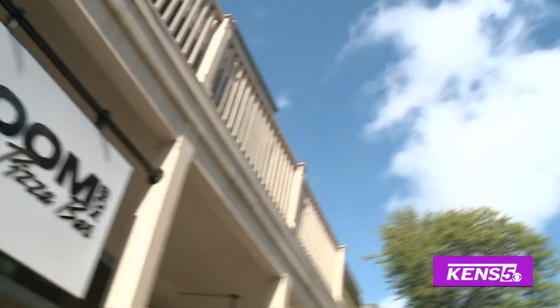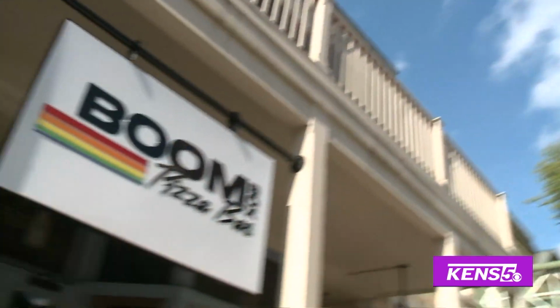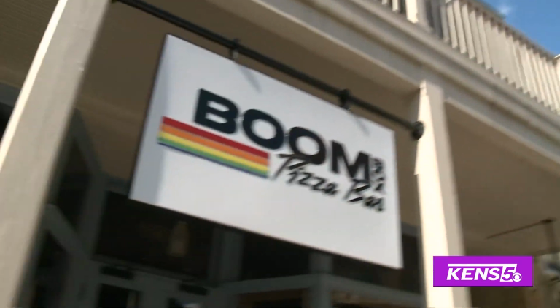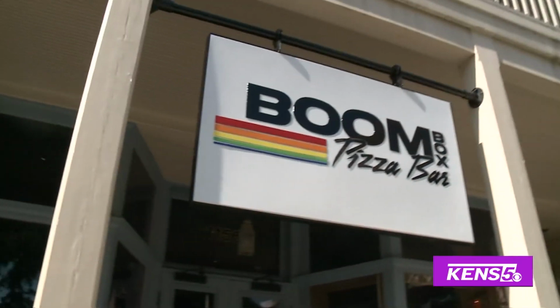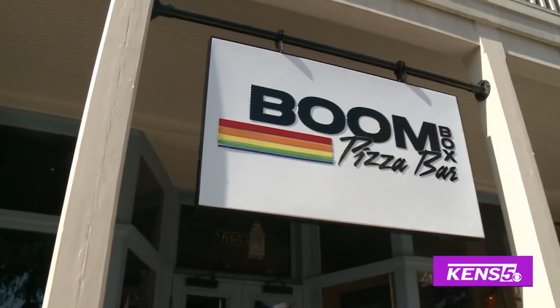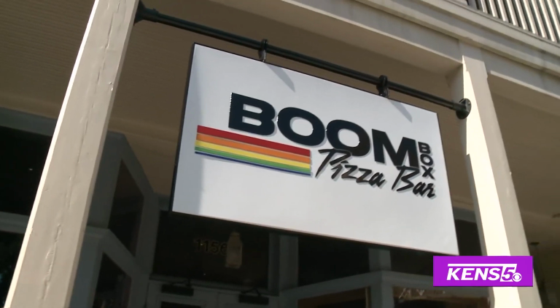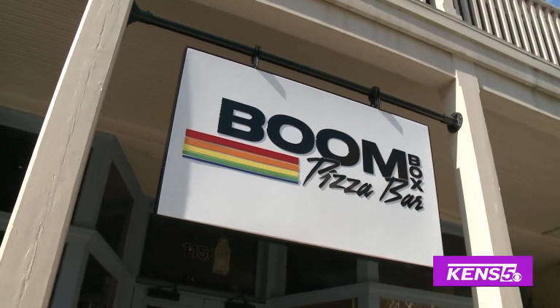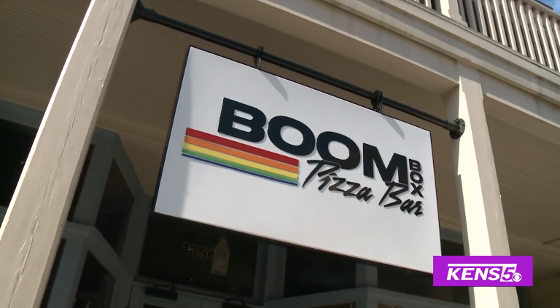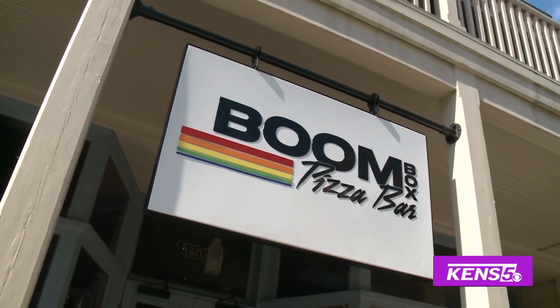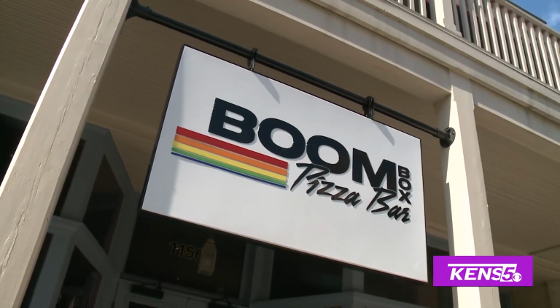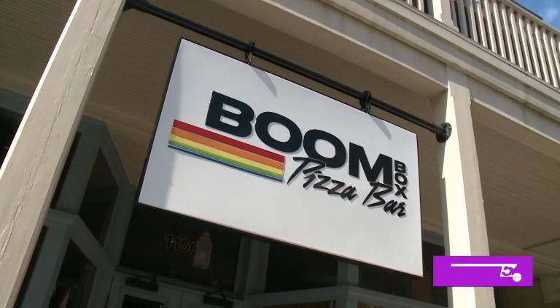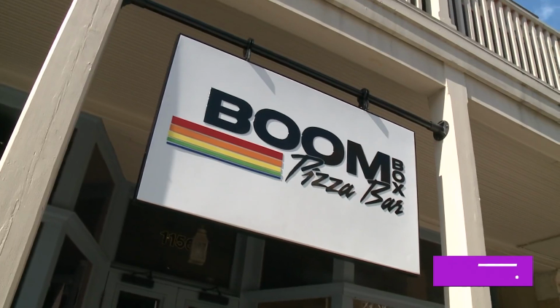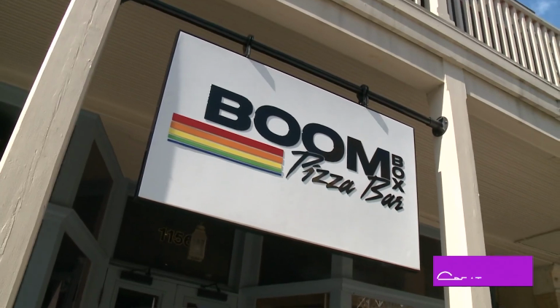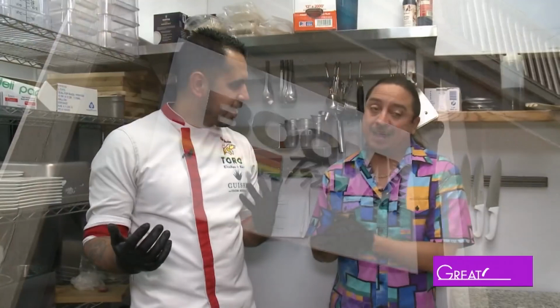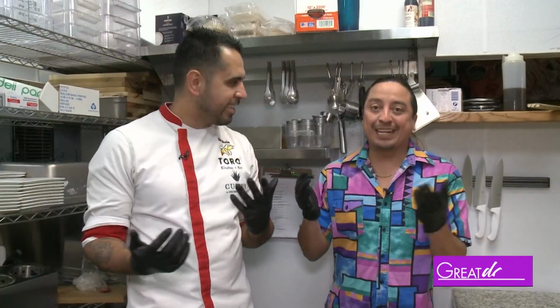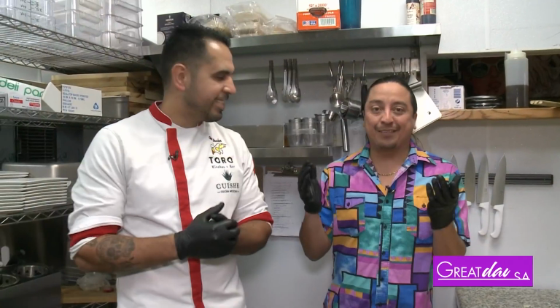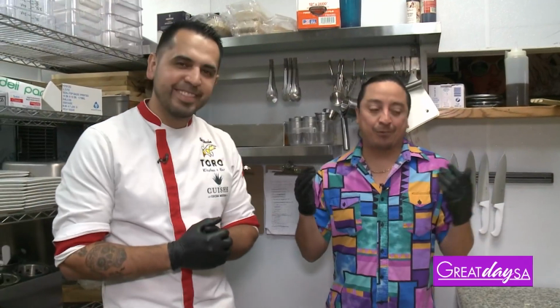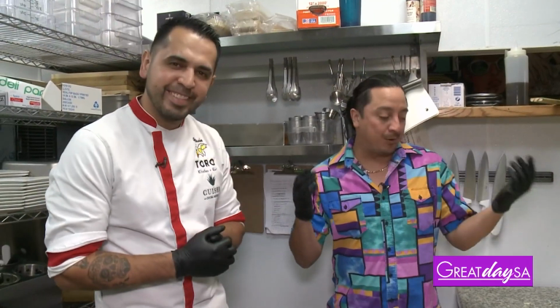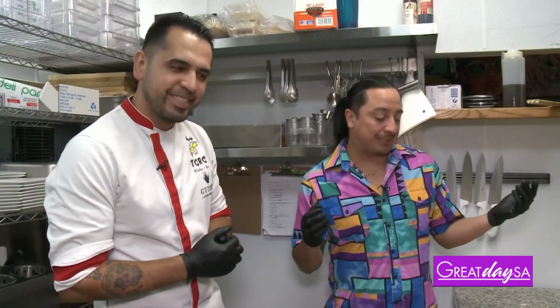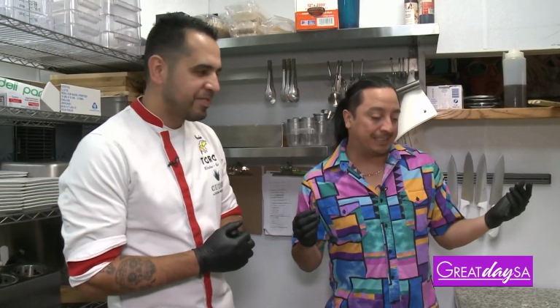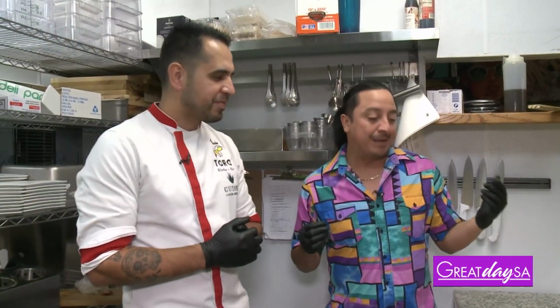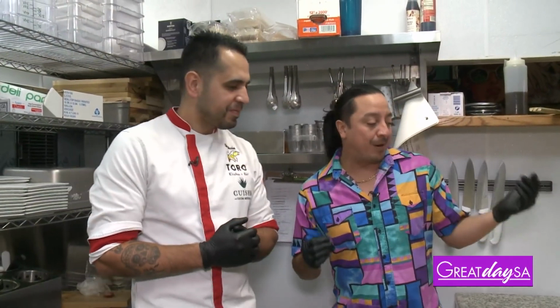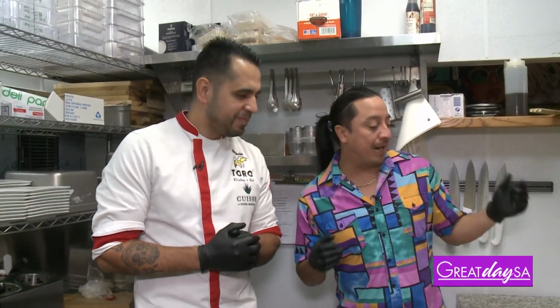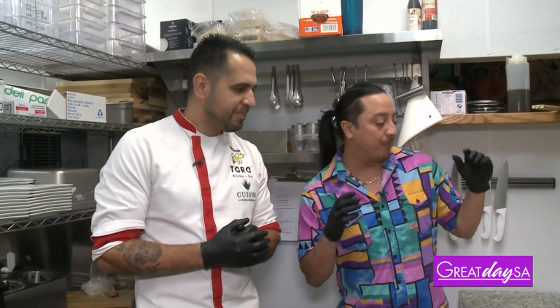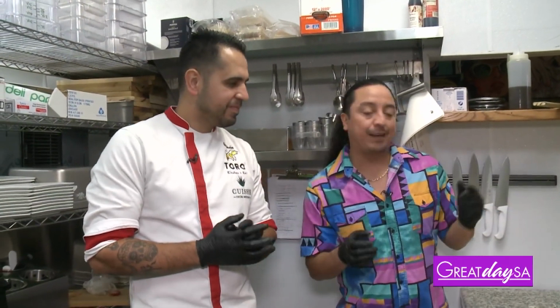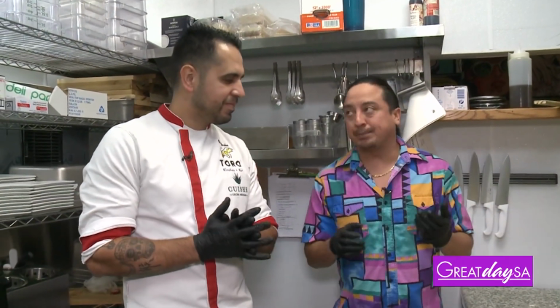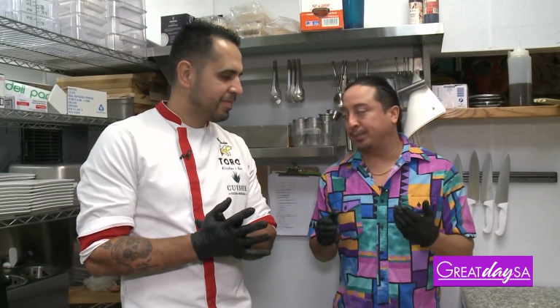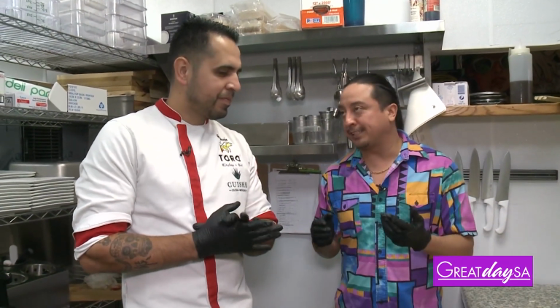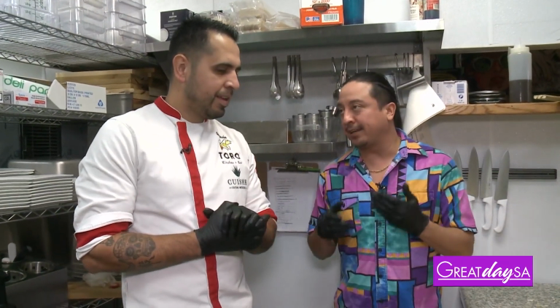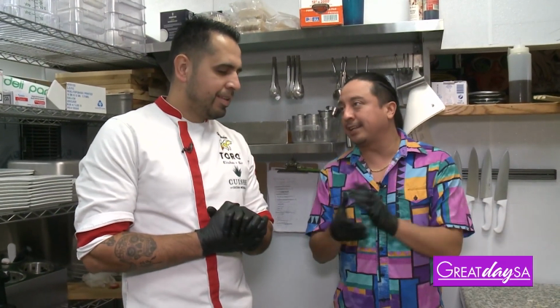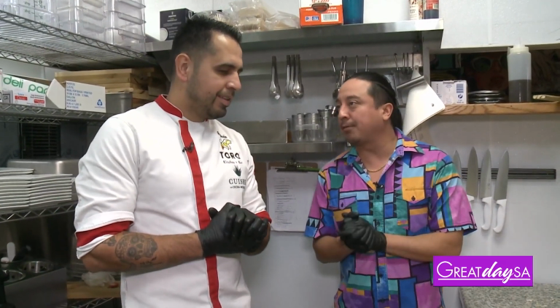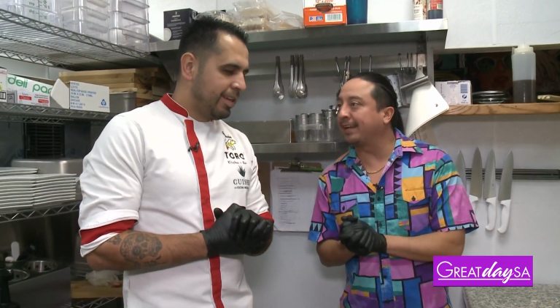We're back with executive chef Juan Carlos Vassan. Juan, welcome back. We're at Boombox Pizza Bar, and we're making a very special pizza this morning. Can you tell us what we're making?